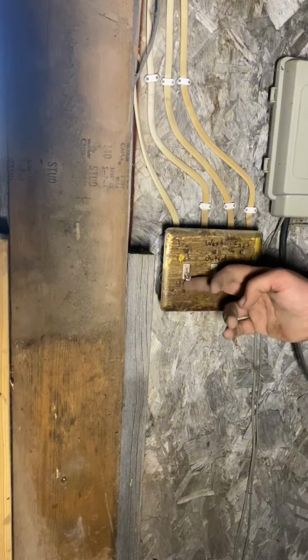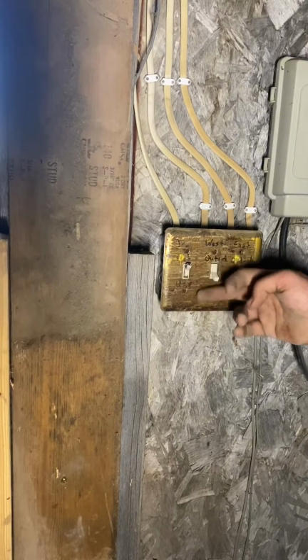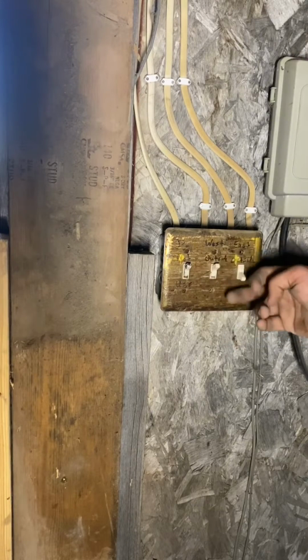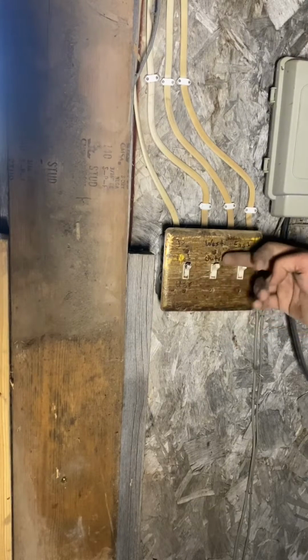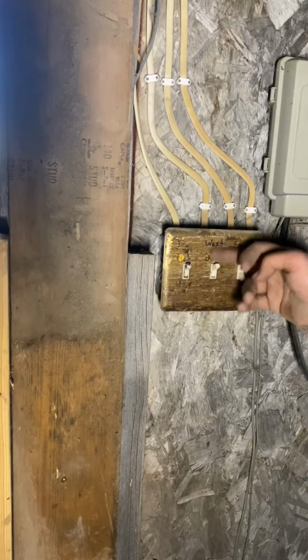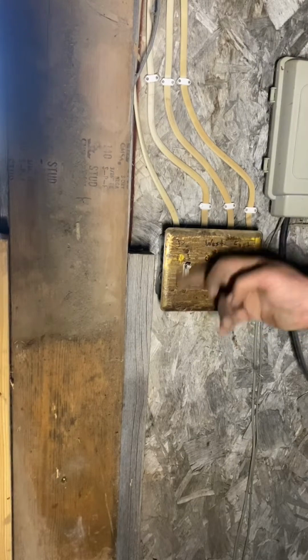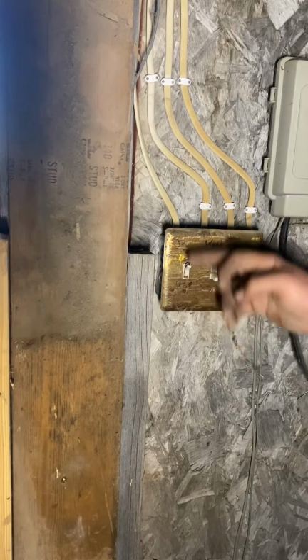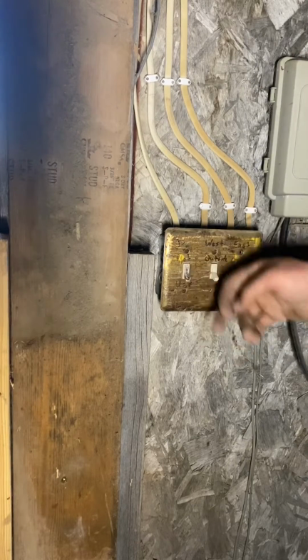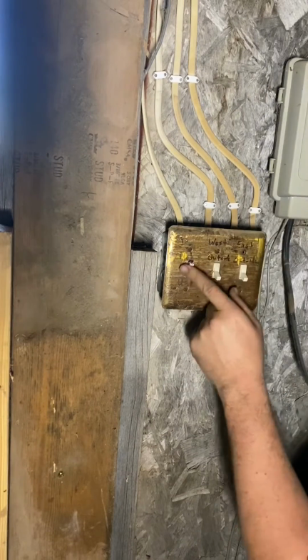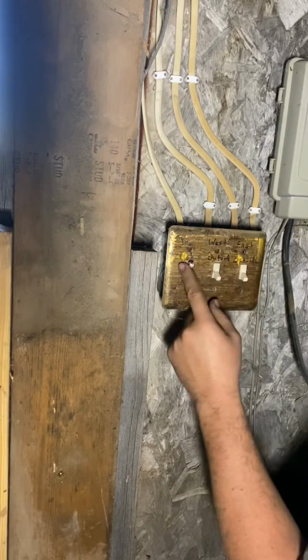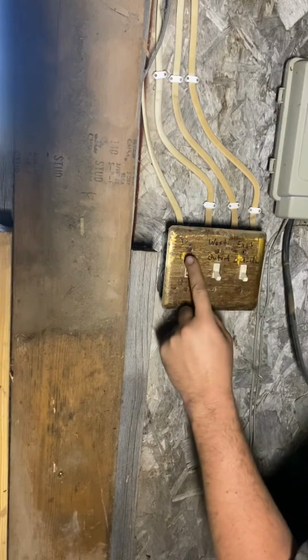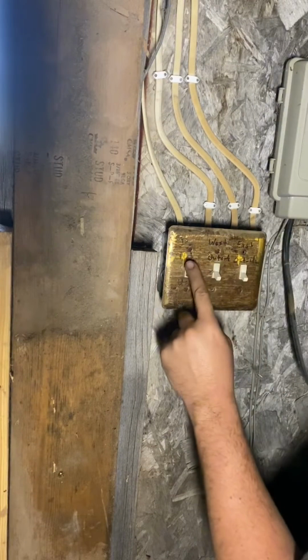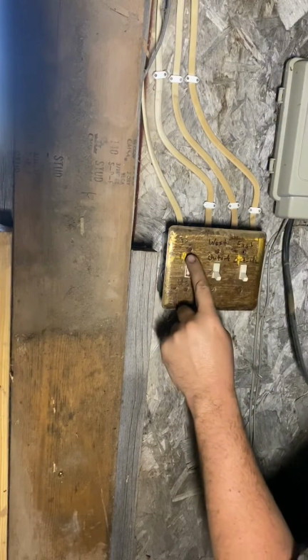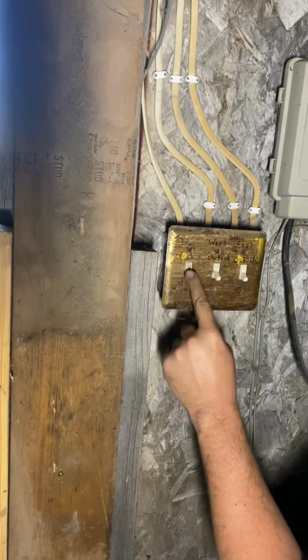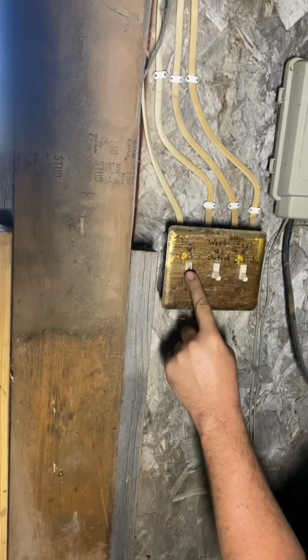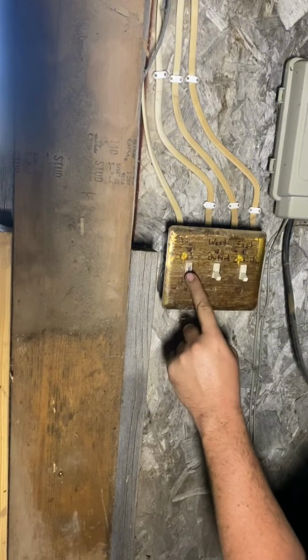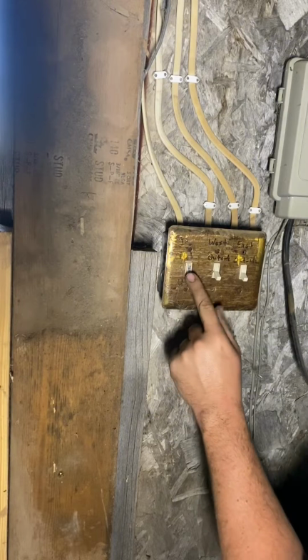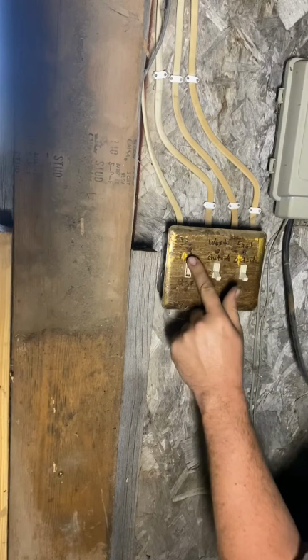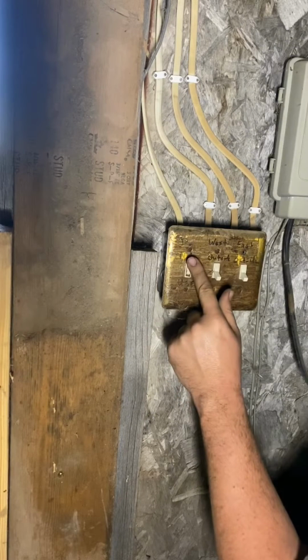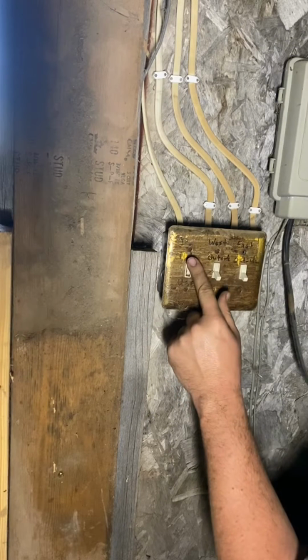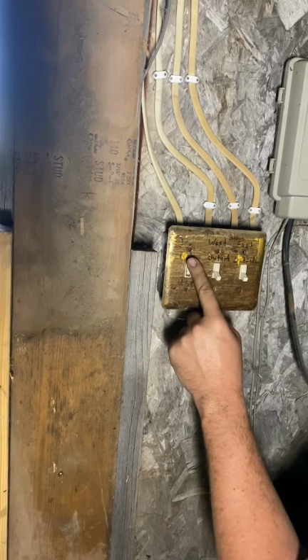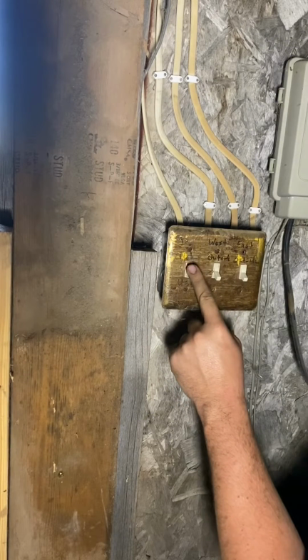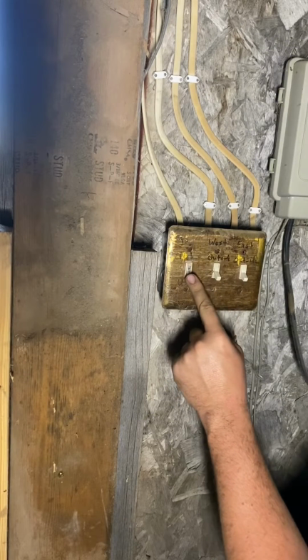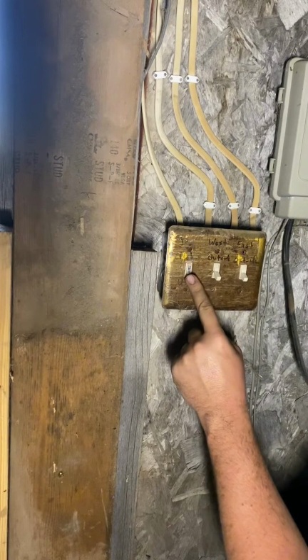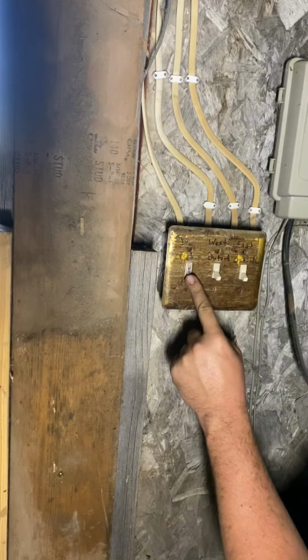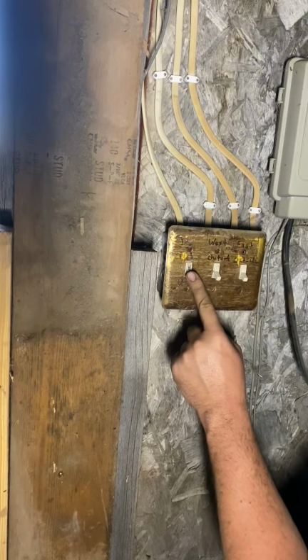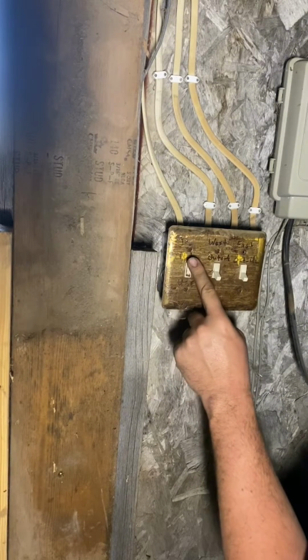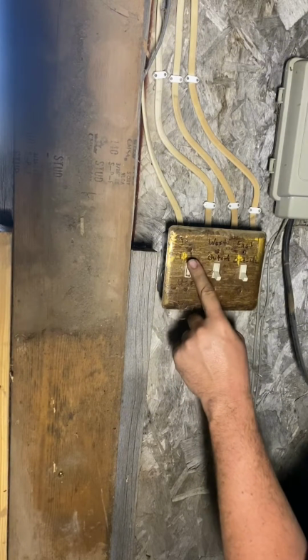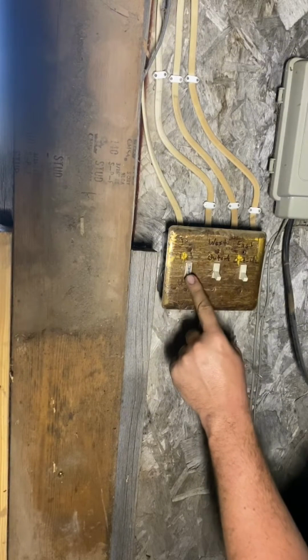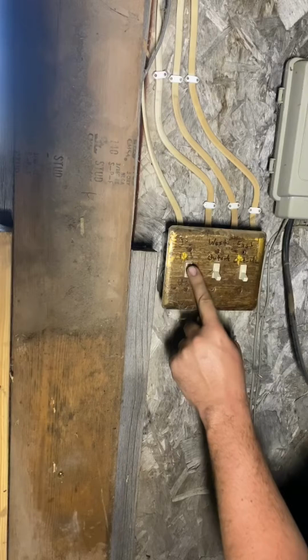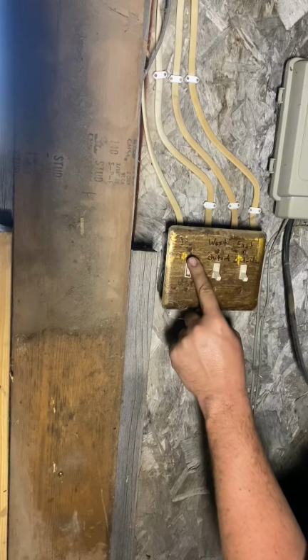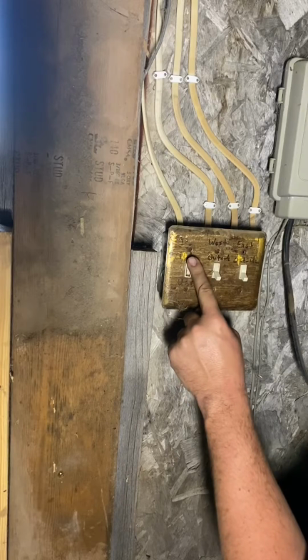And now I can get the short to reappear. I take a quick phone call, come back, and now when I flip the switch the short comes back. If I wasn't confused before, I definitely am now.